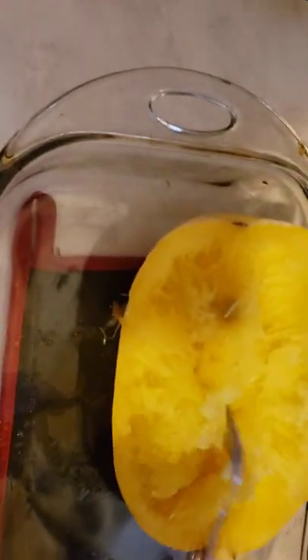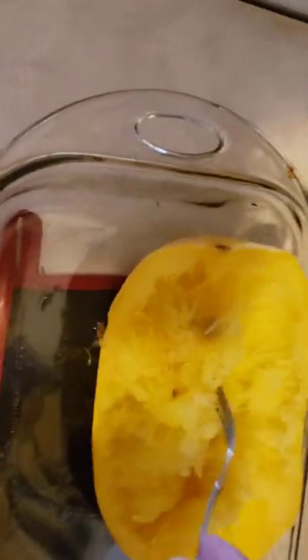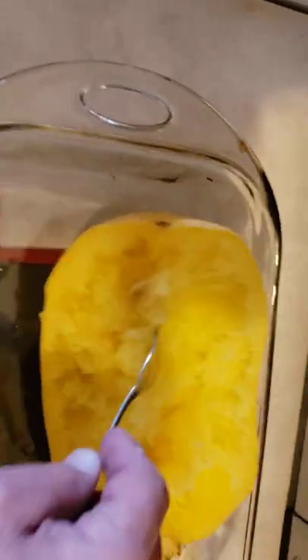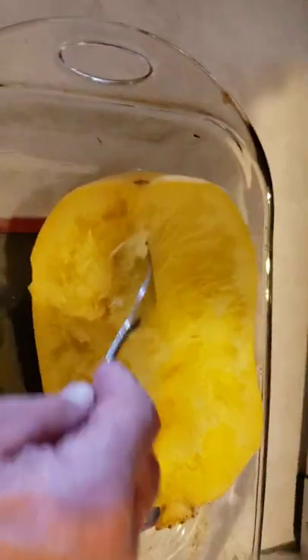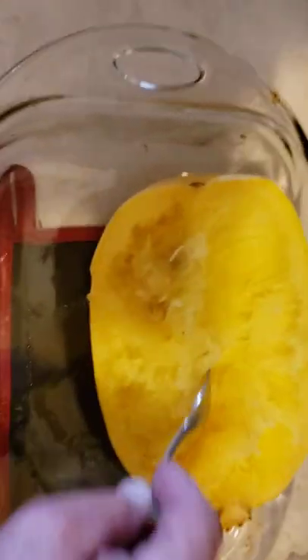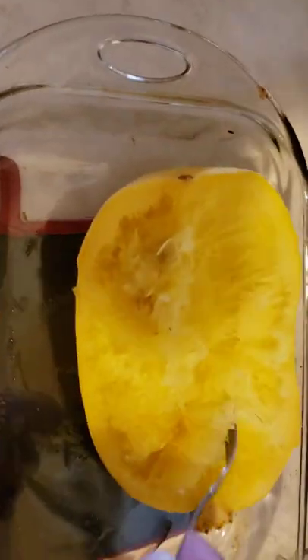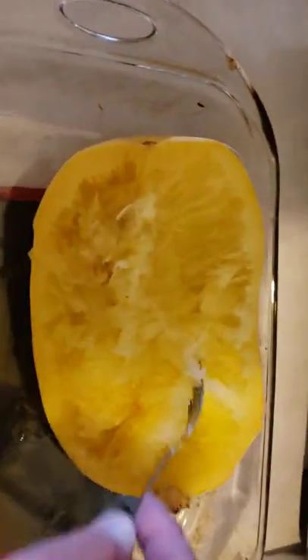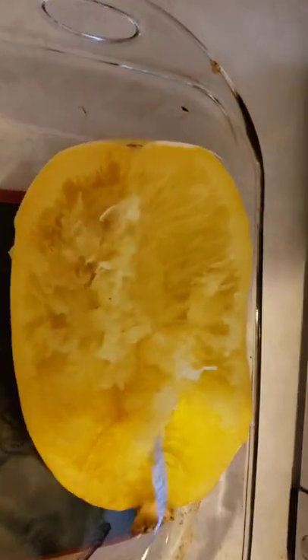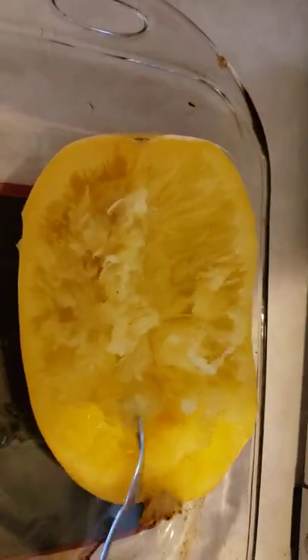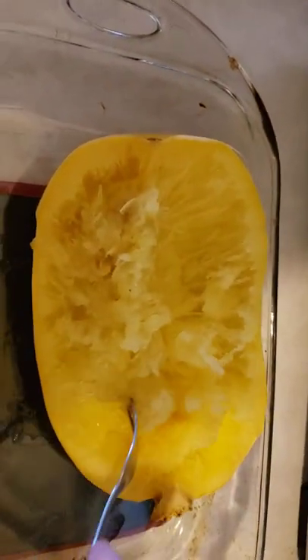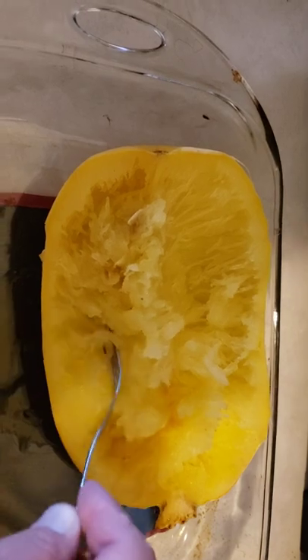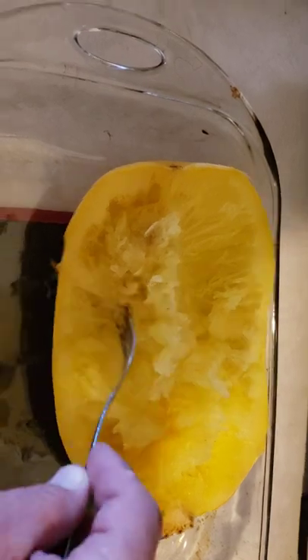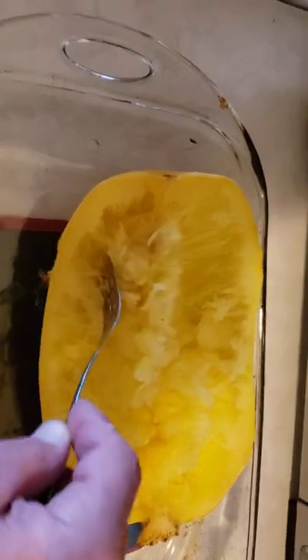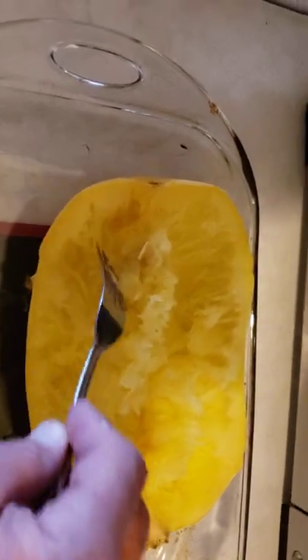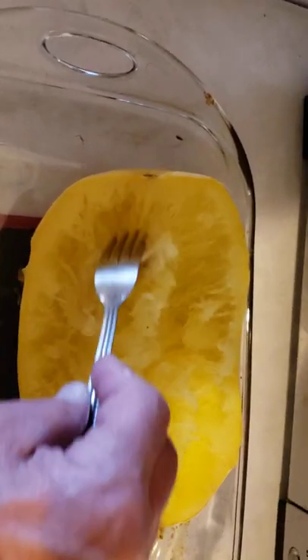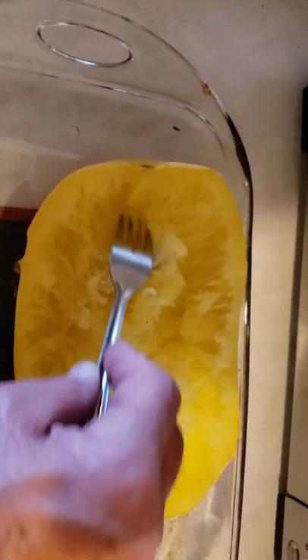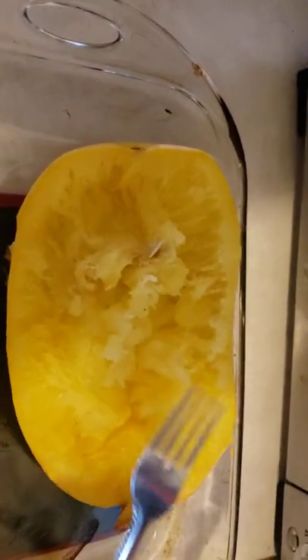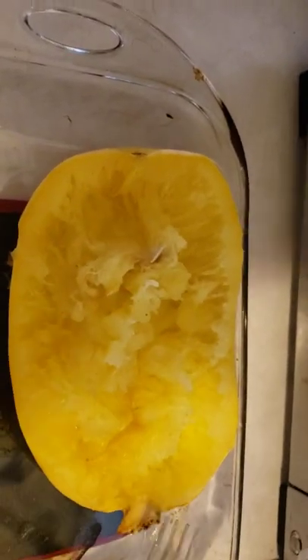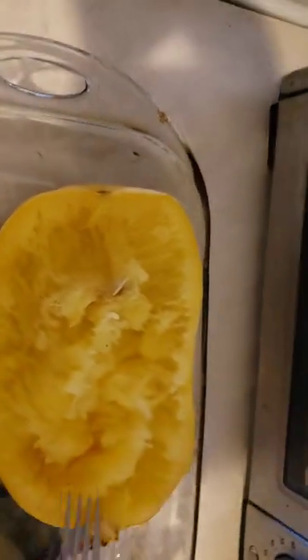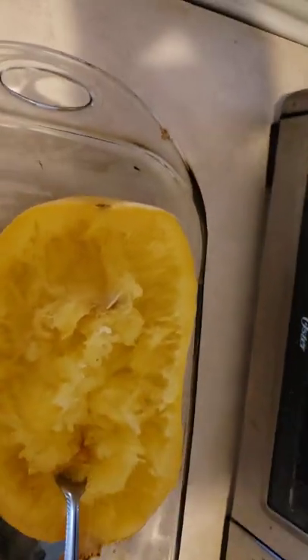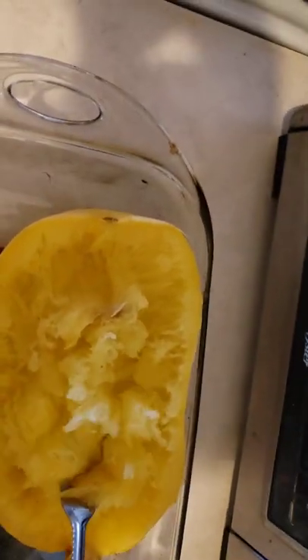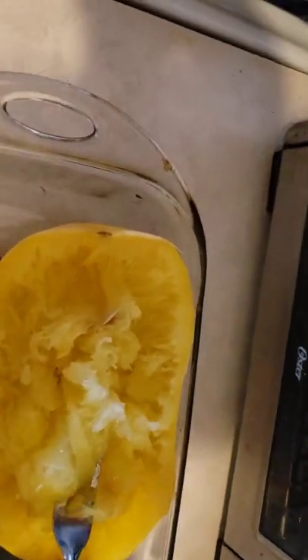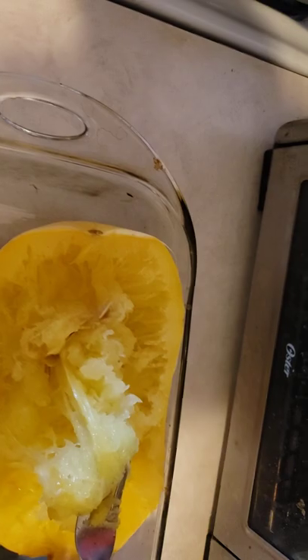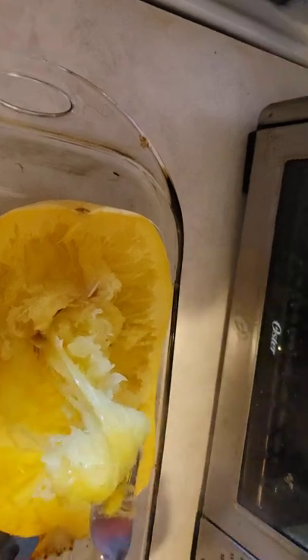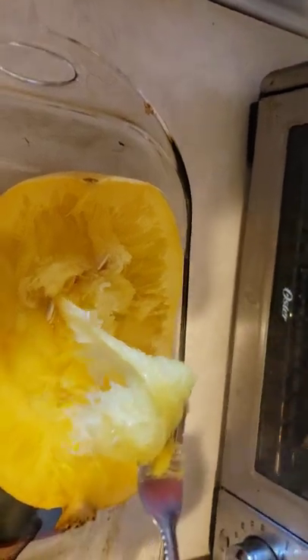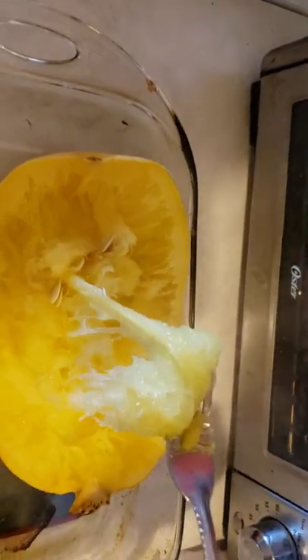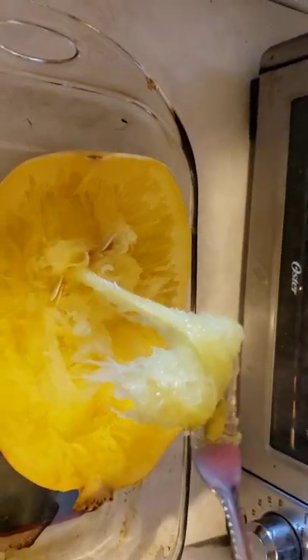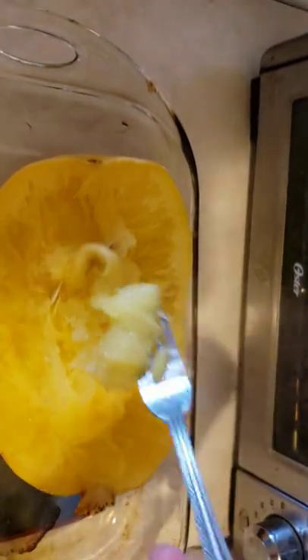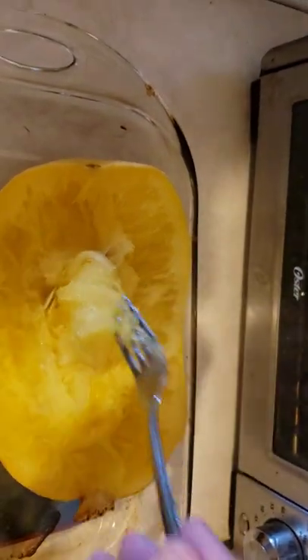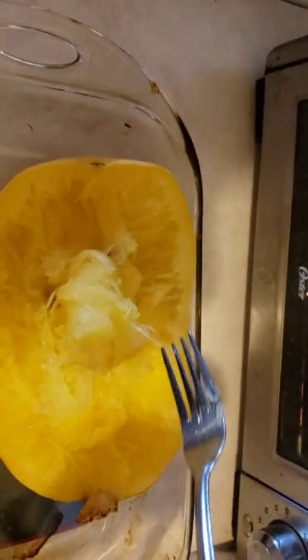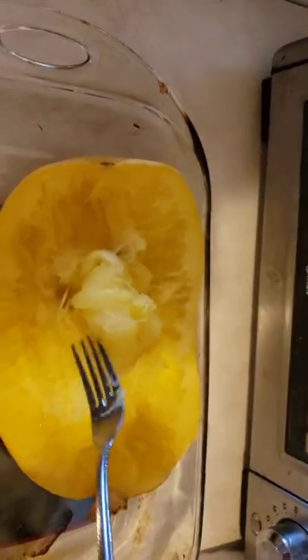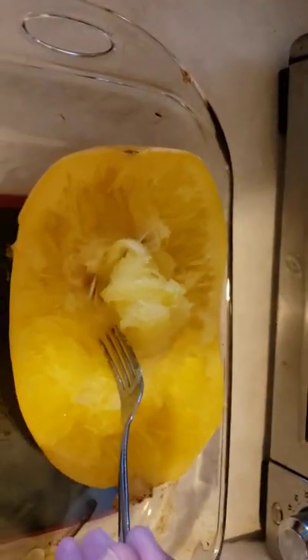So you take it and you pull the membranes away from the skin, and what you have is a spaghetti-like substance, and you can put sauce,